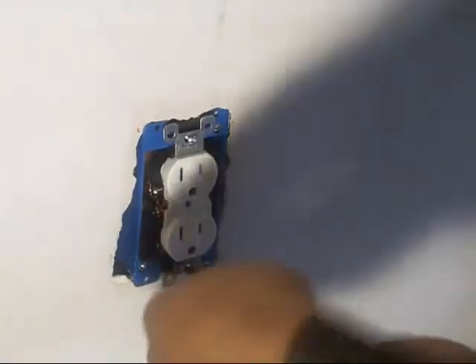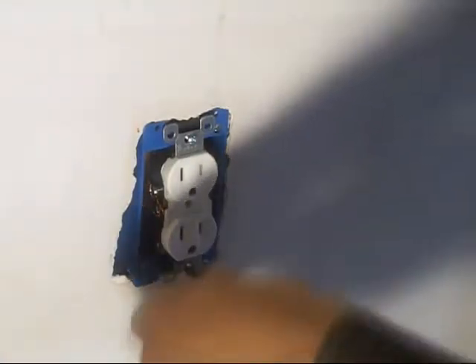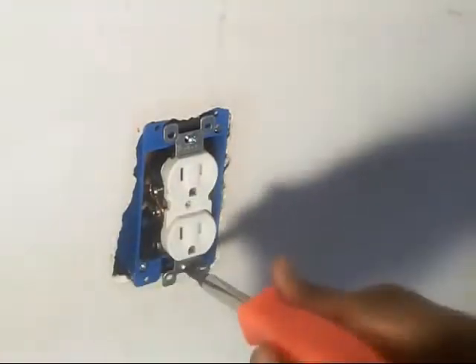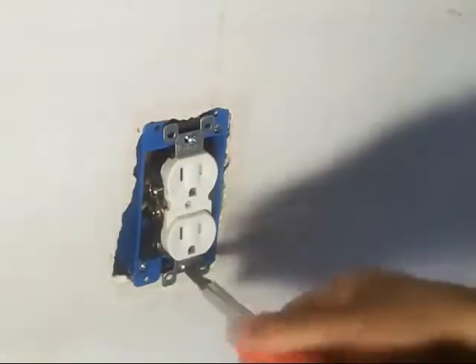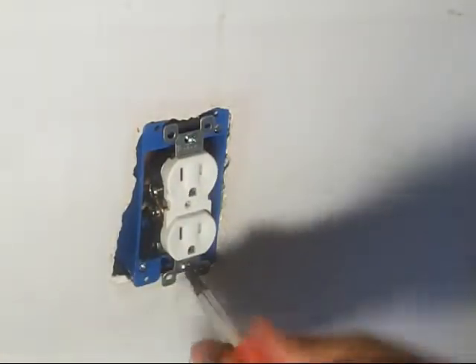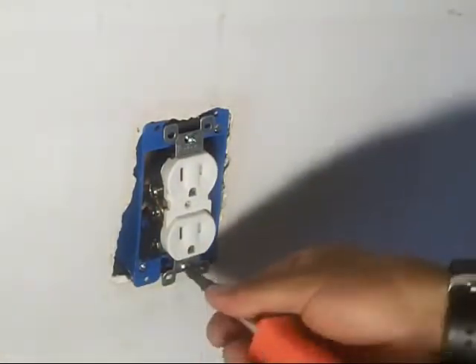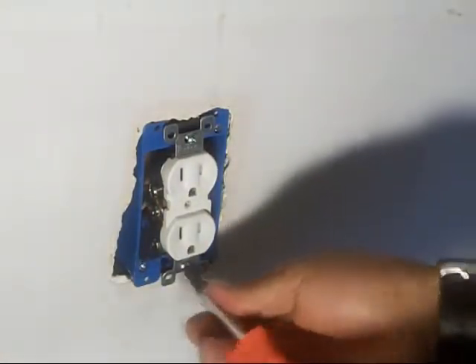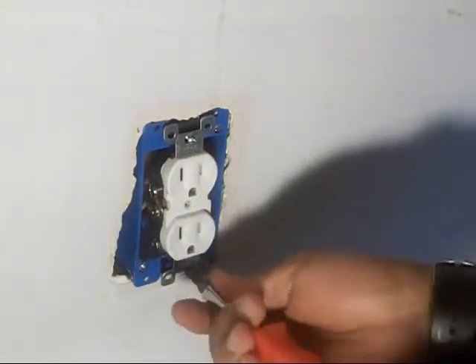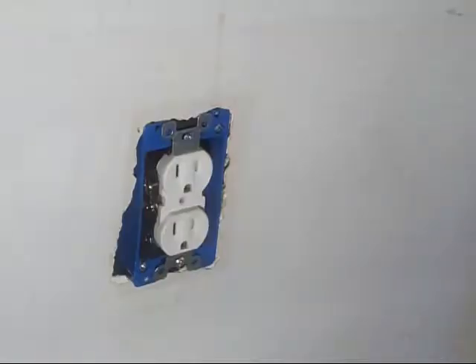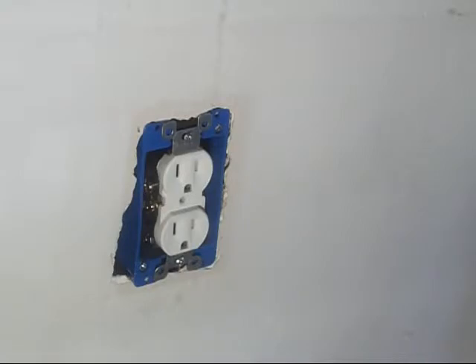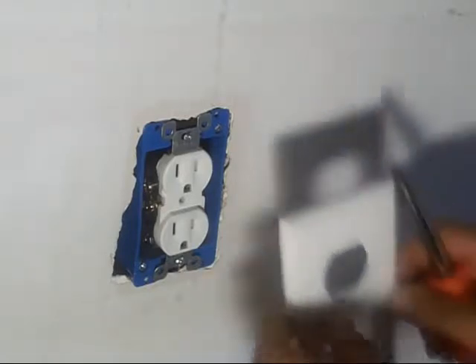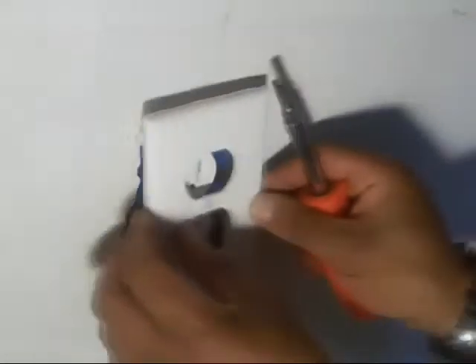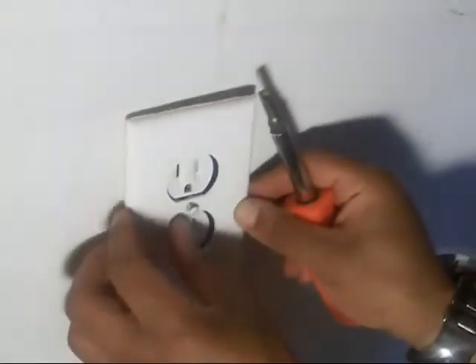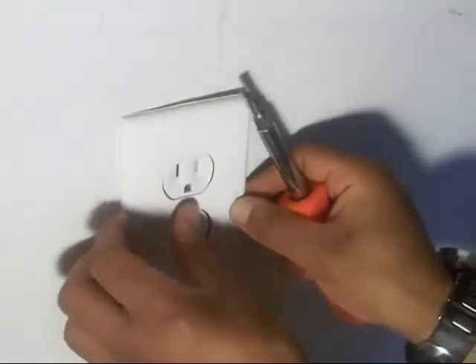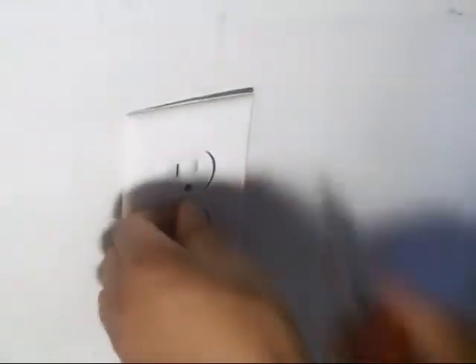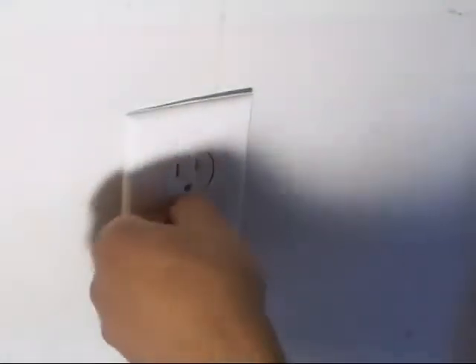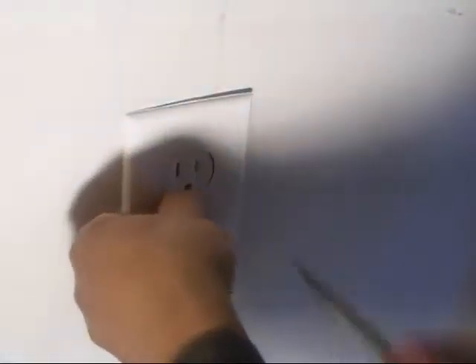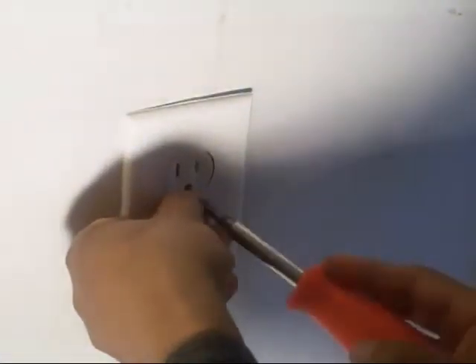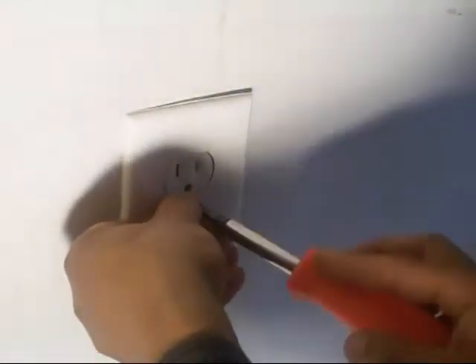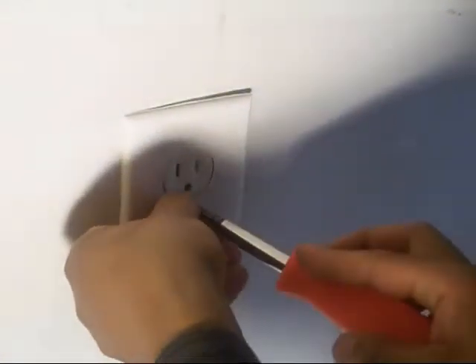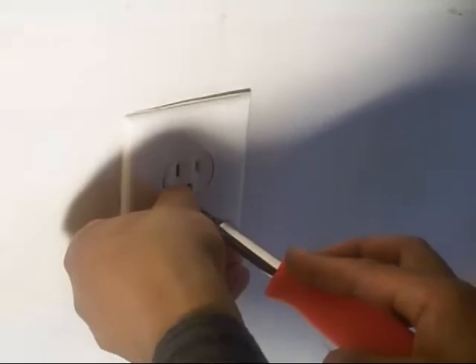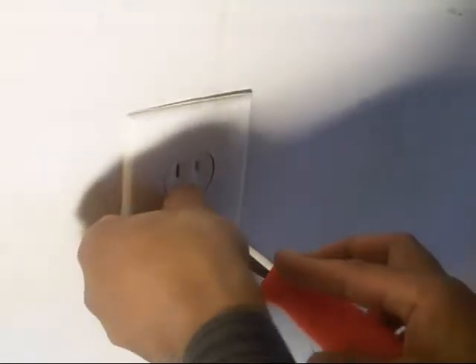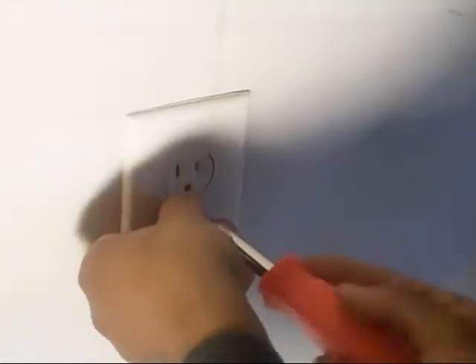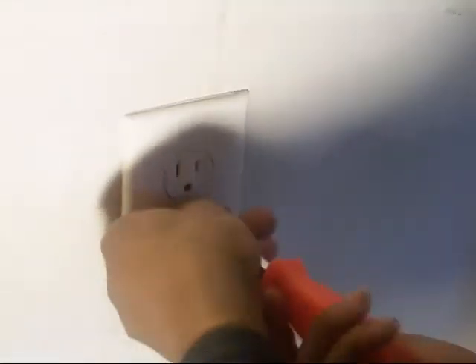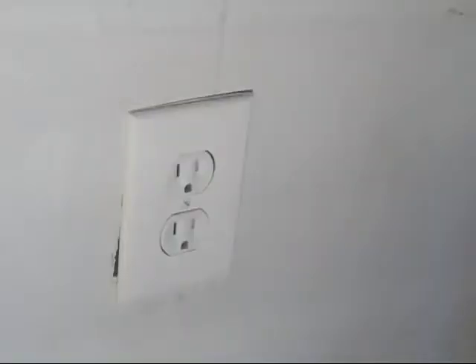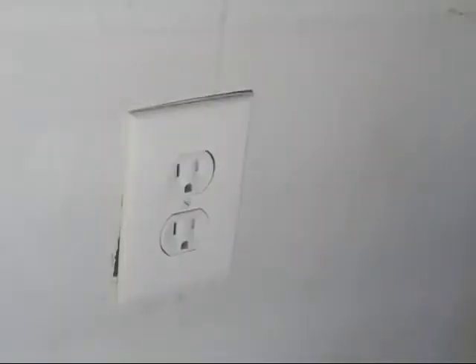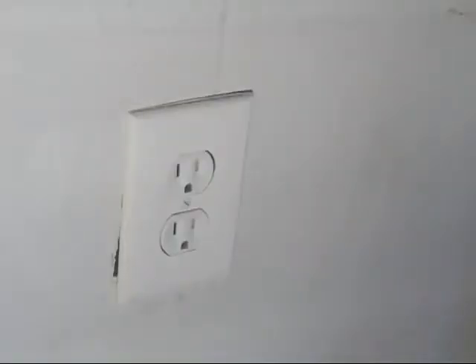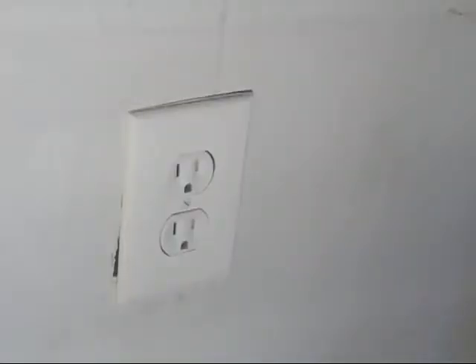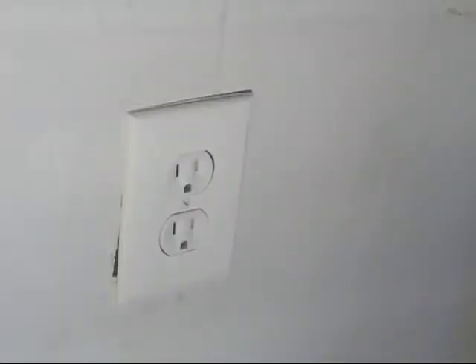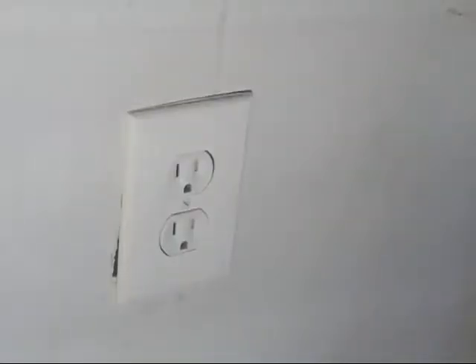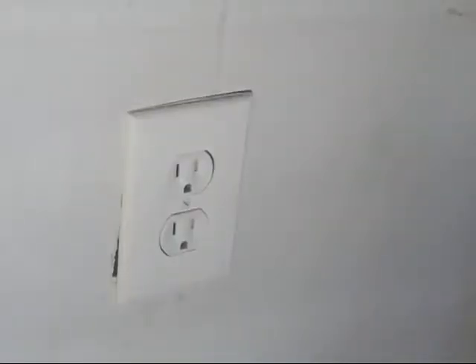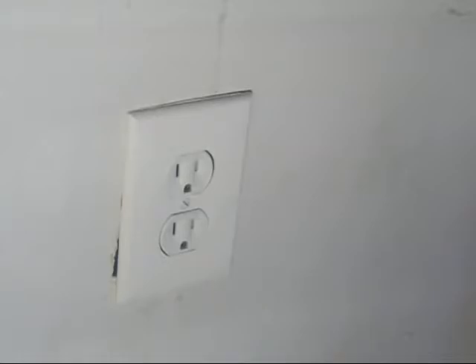Reinstall our top and bottom screws with our Phillips screwdriver, then replace our main cover with our flat head. And that is how you fix and install a new electrical outlet.